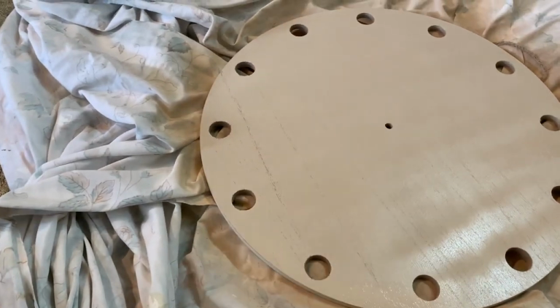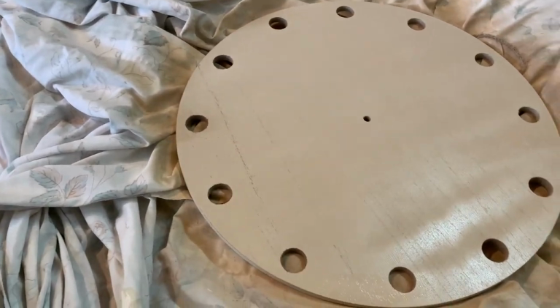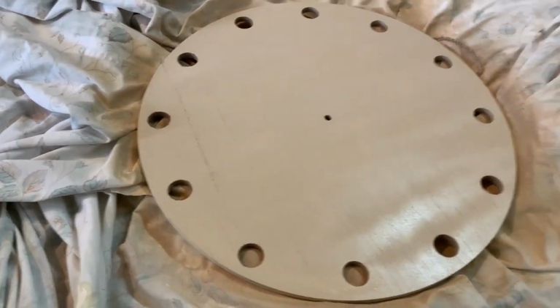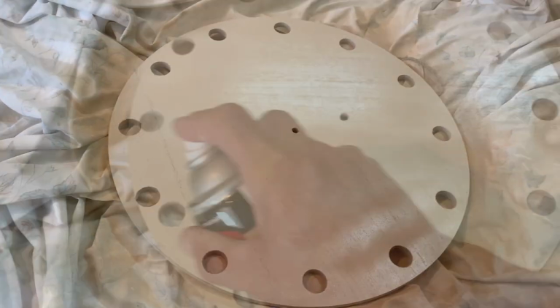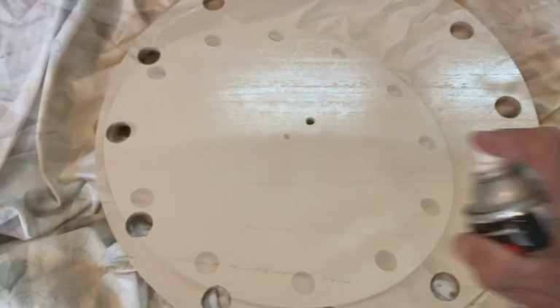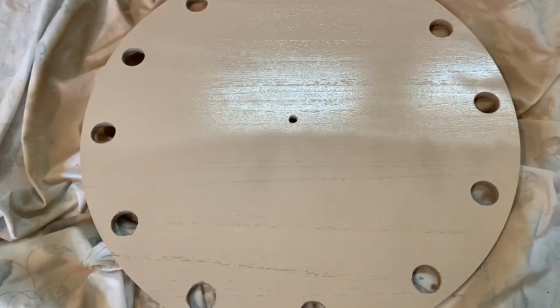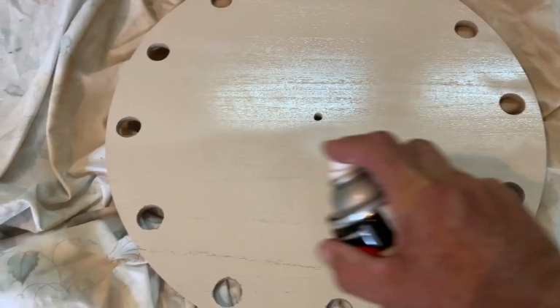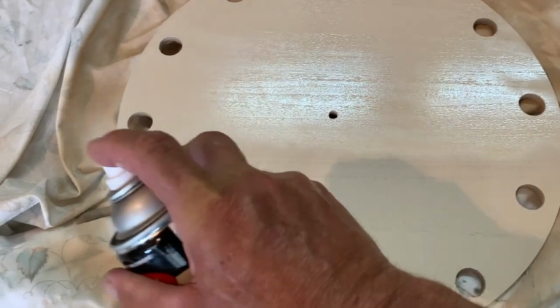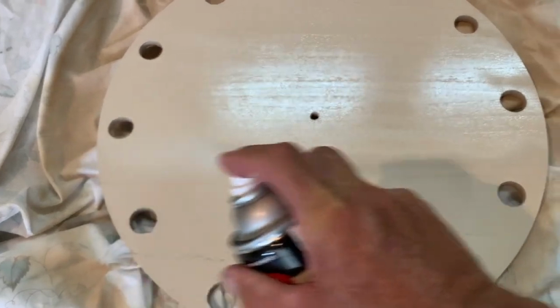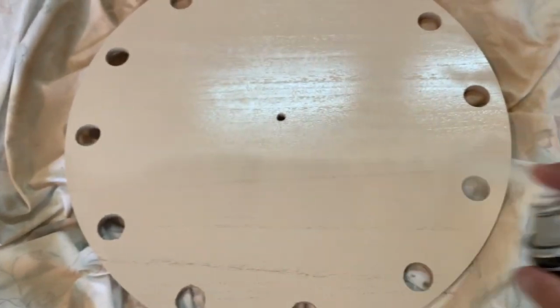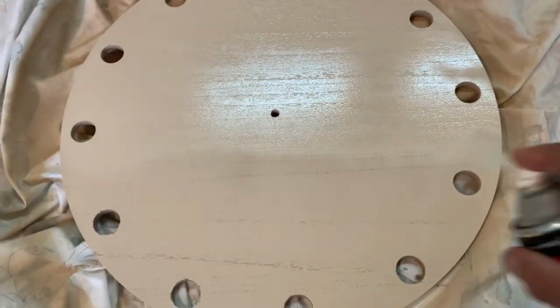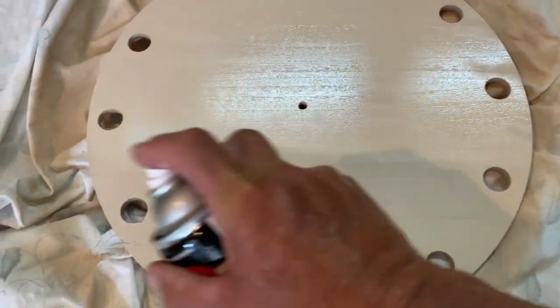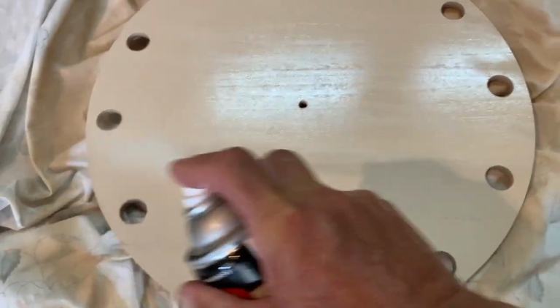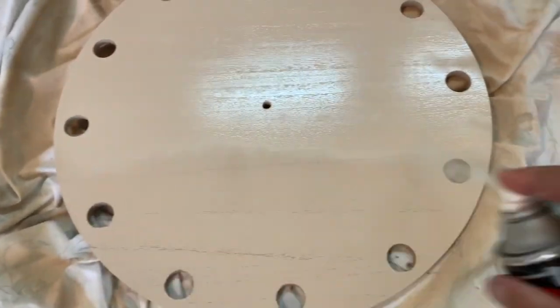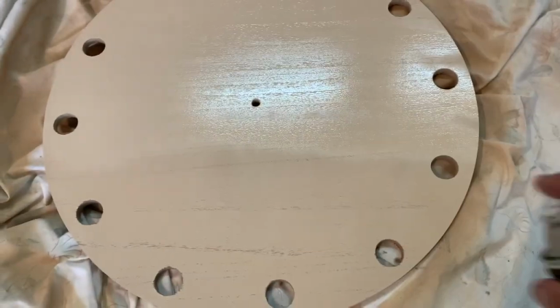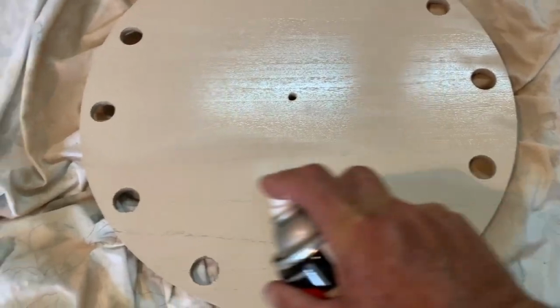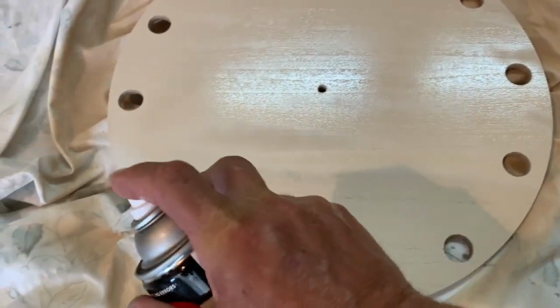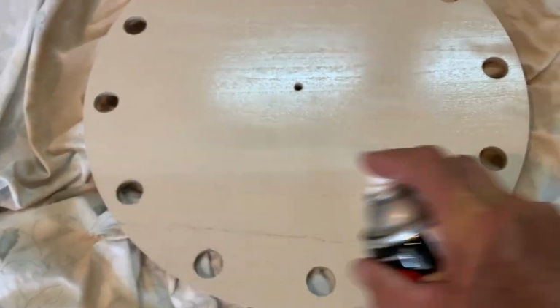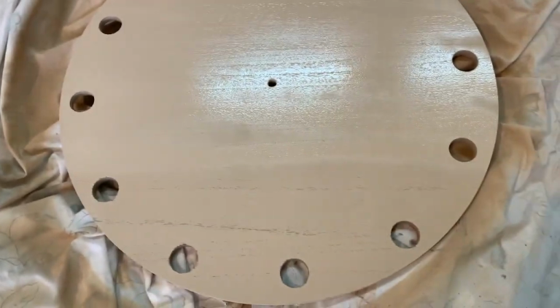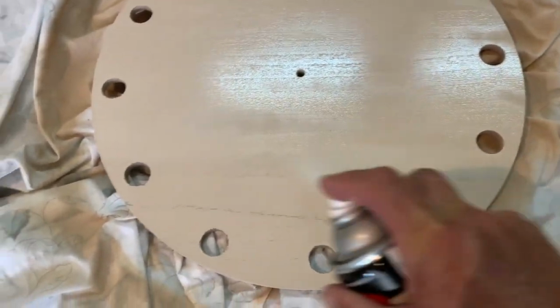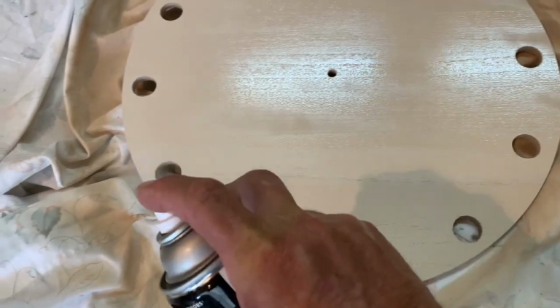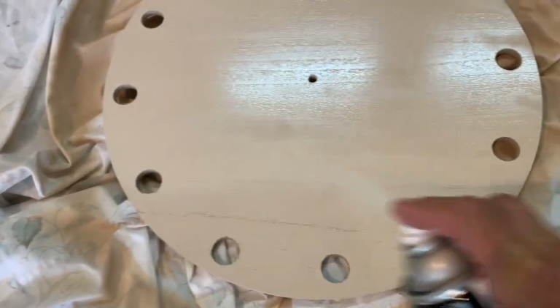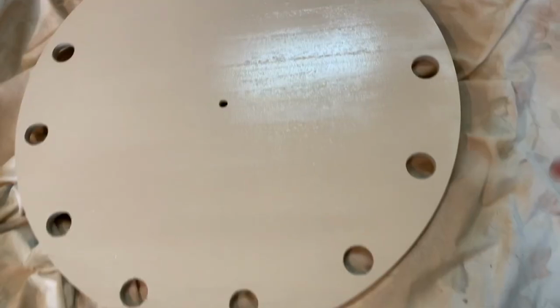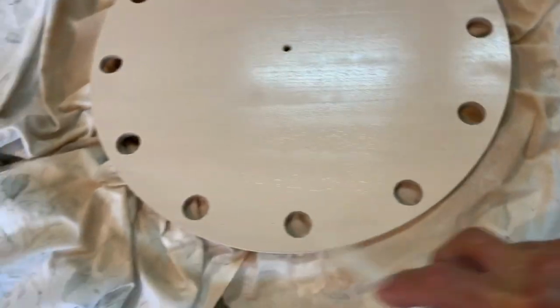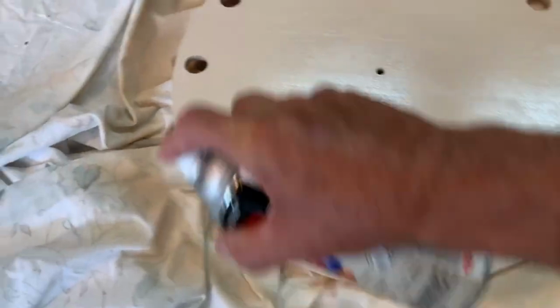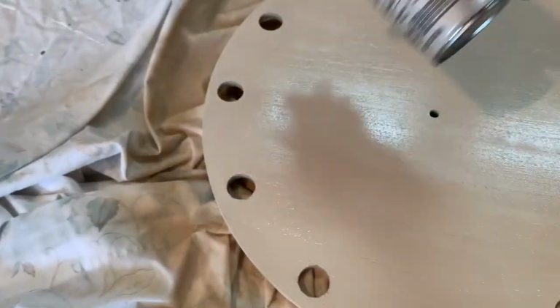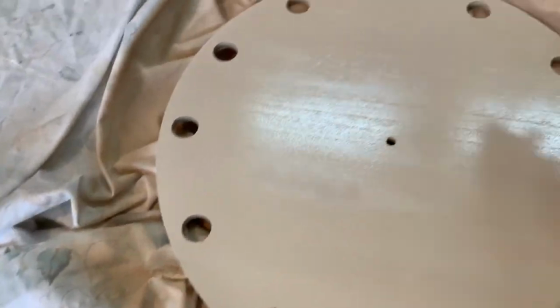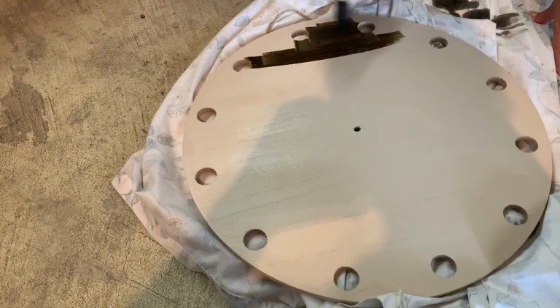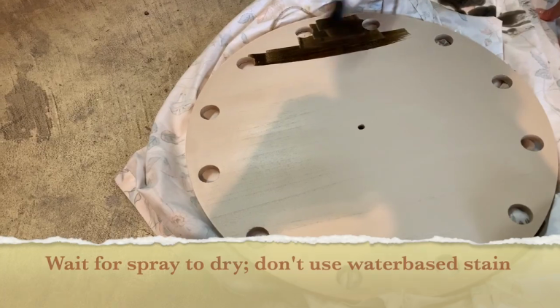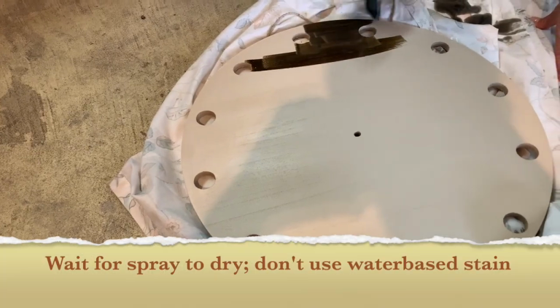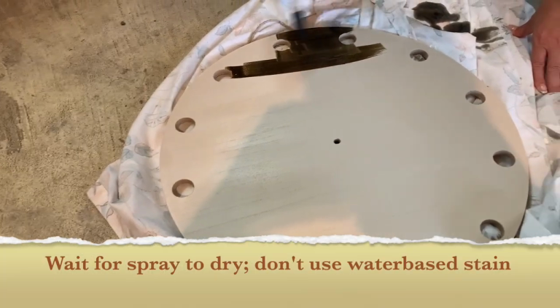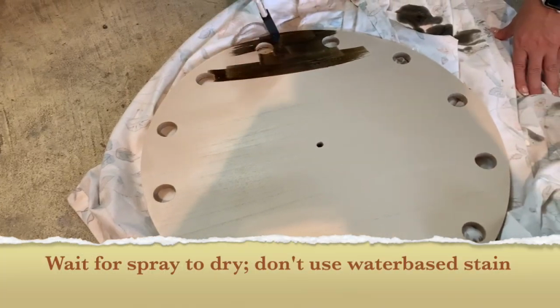Let that dry — this is the third coat before we put the stain on it. Then we'll use a stain coat over the whole thing.